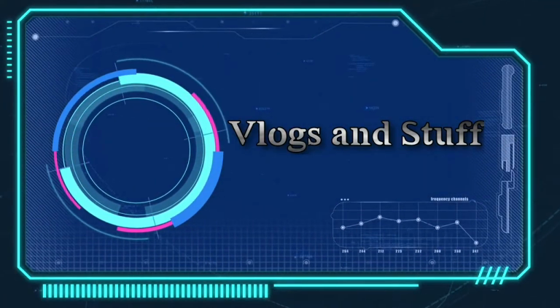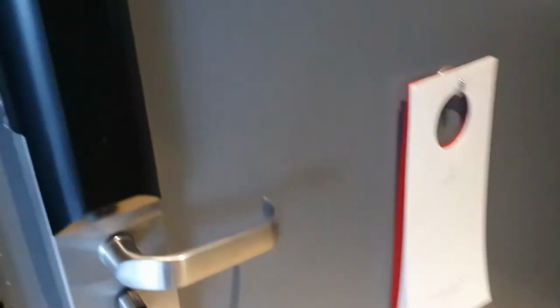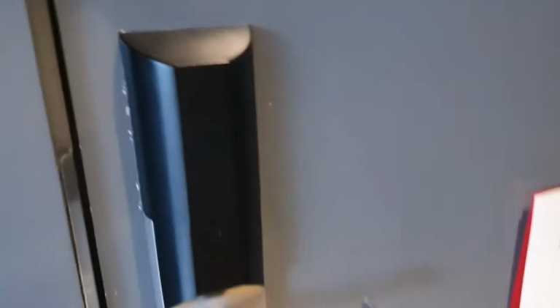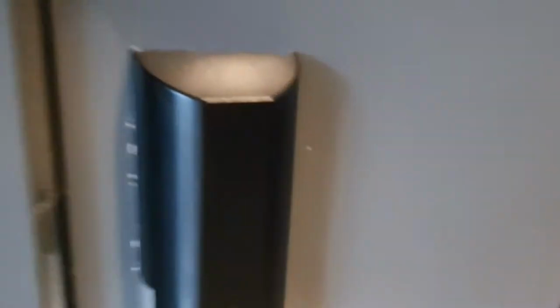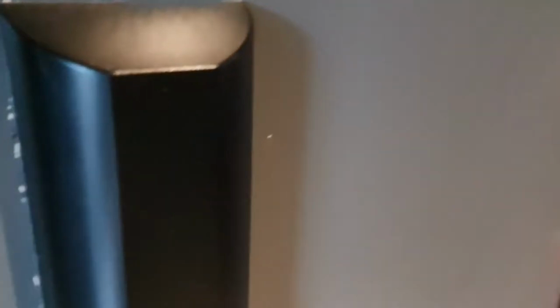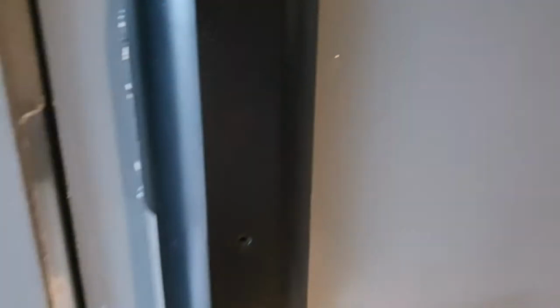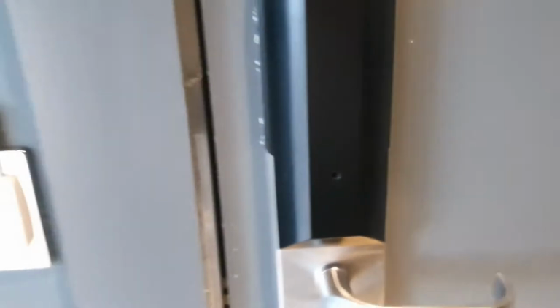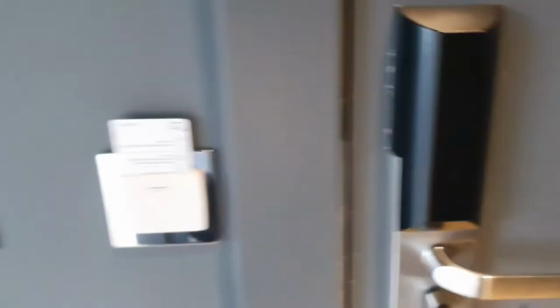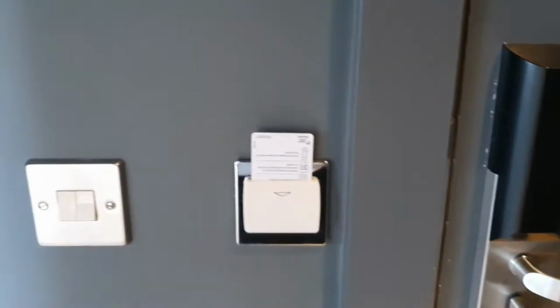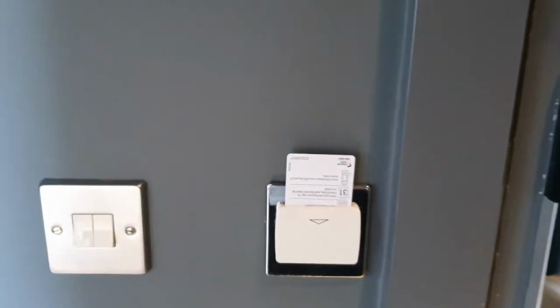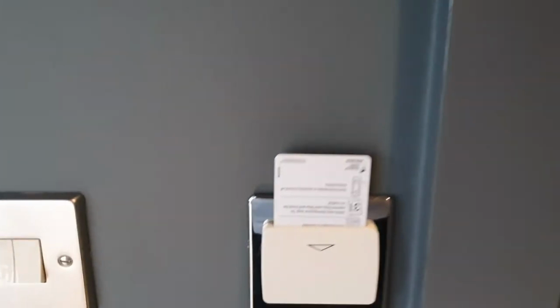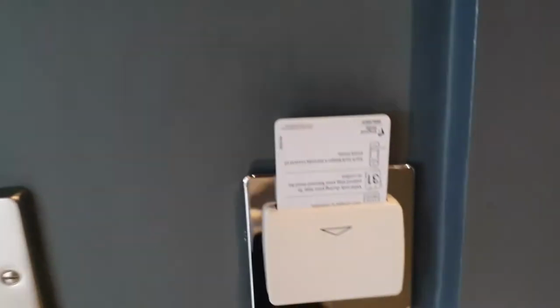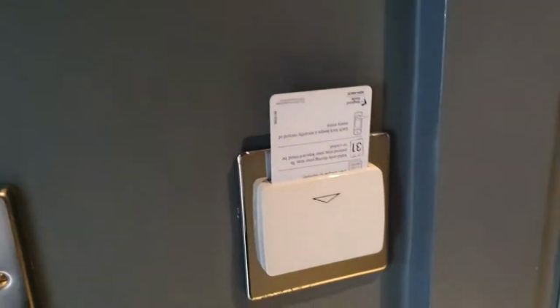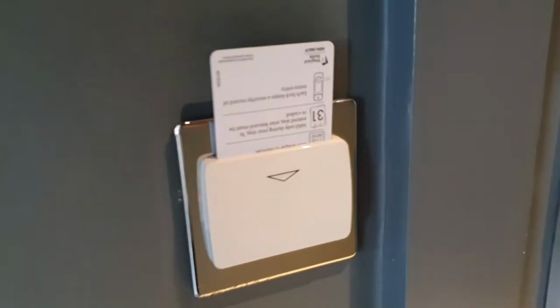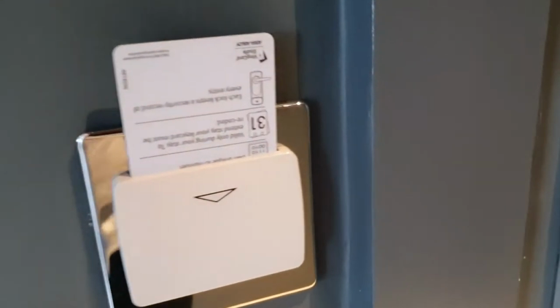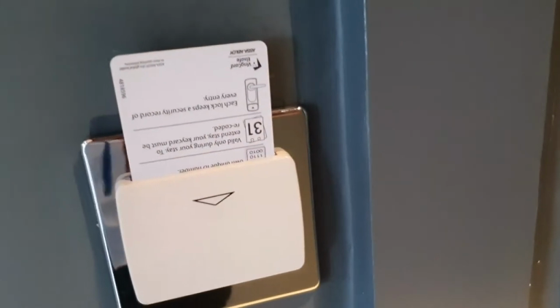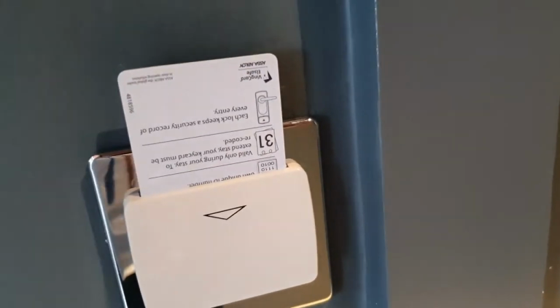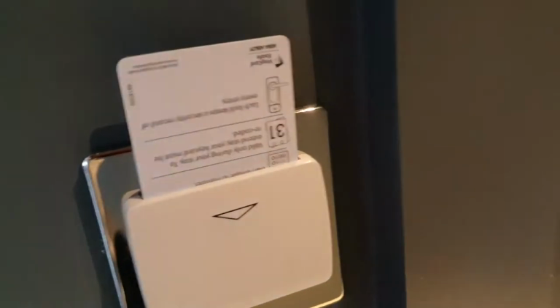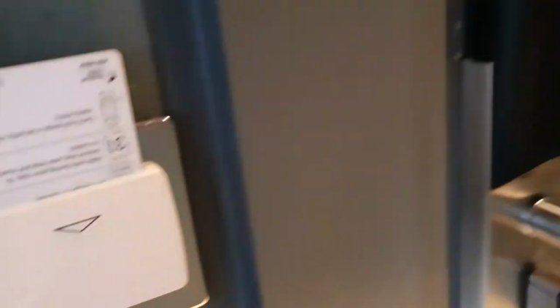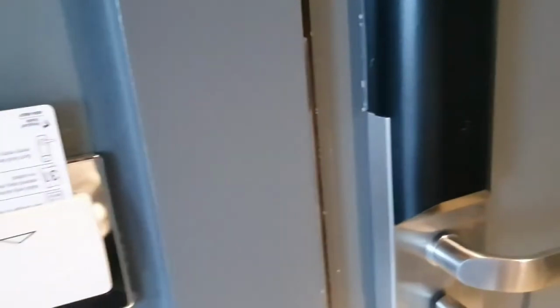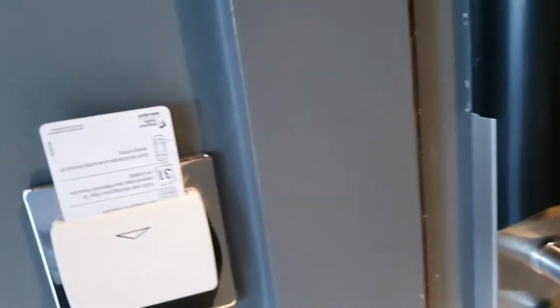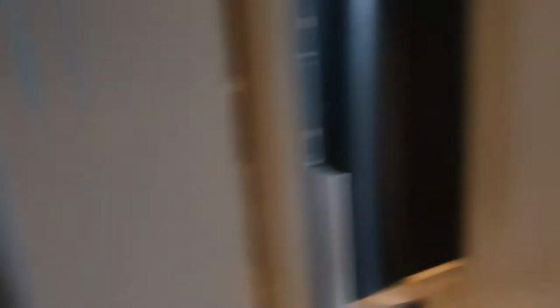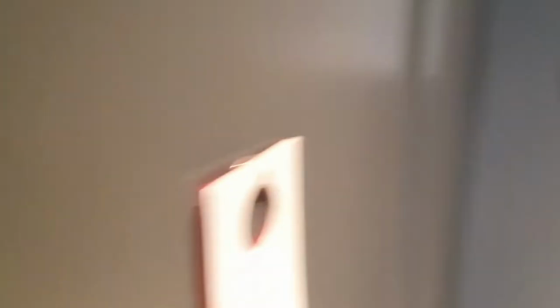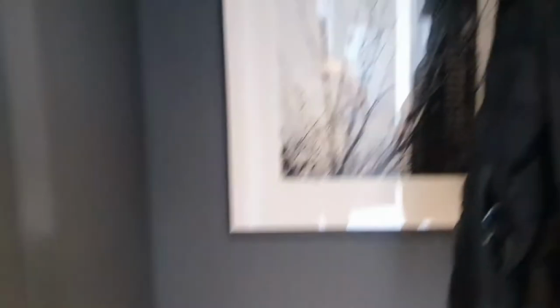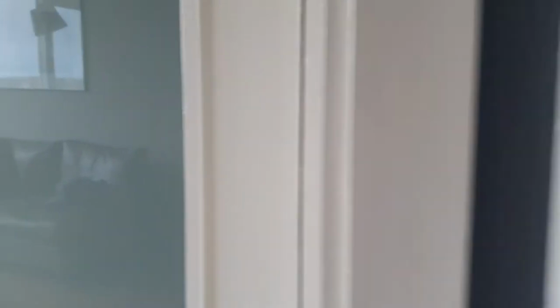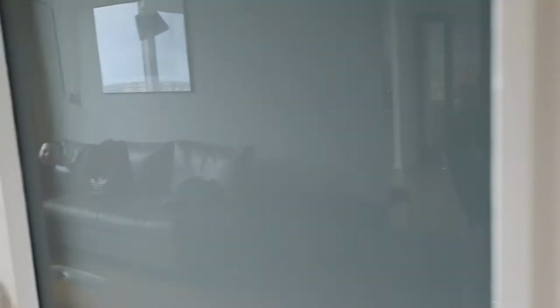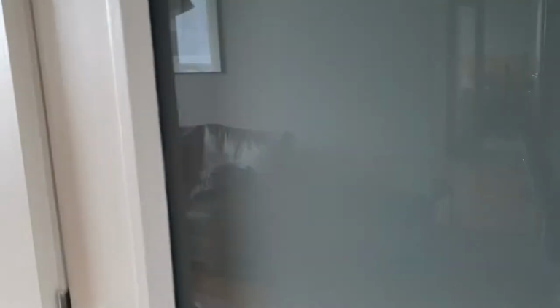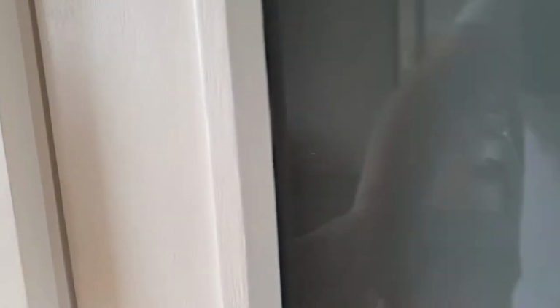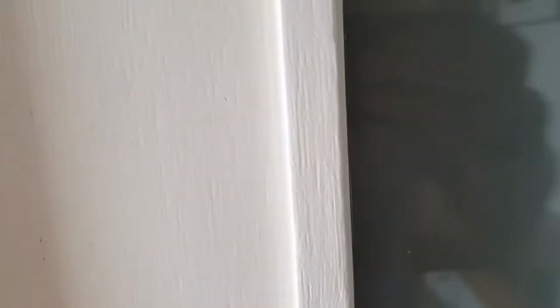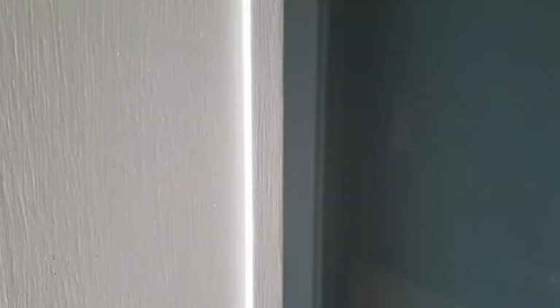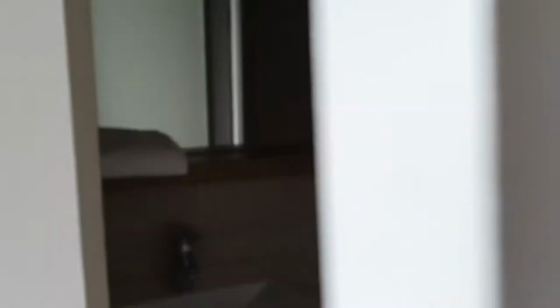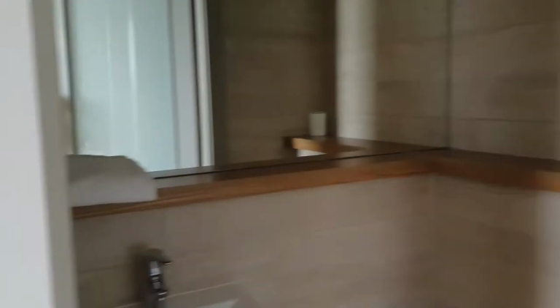We are at Apex Hotel. This is the card that you get when you want to turn off the electric or unlock your door when you come in. There's a very nice bathroom when you come through.